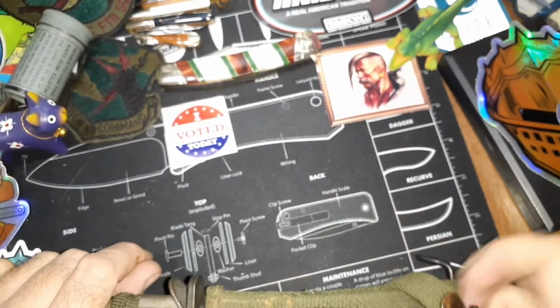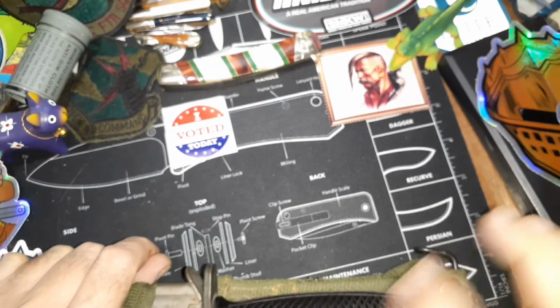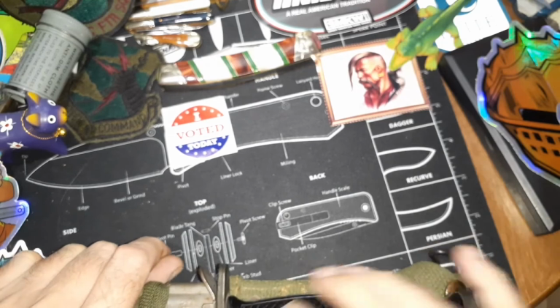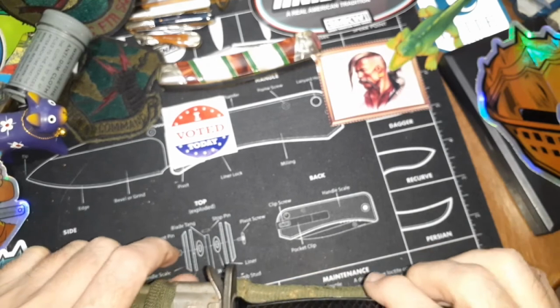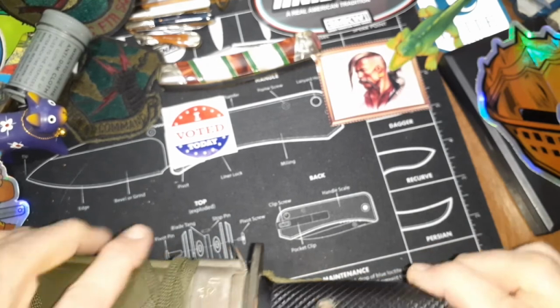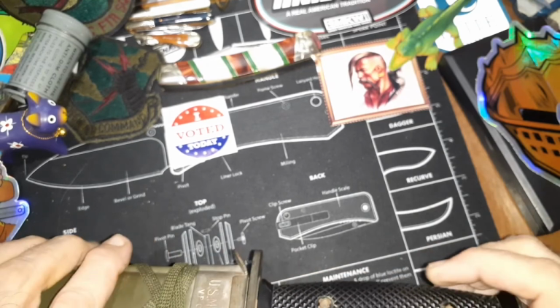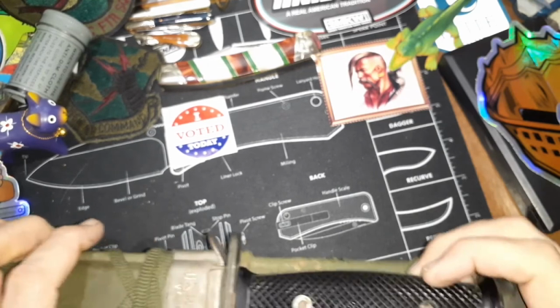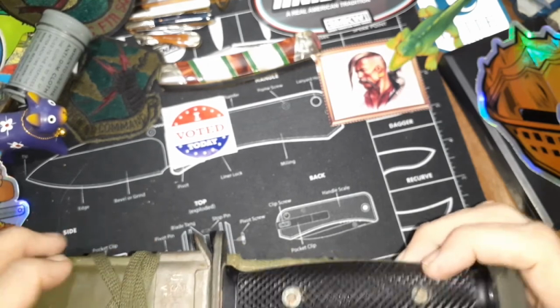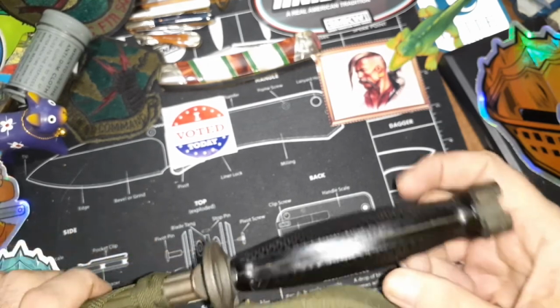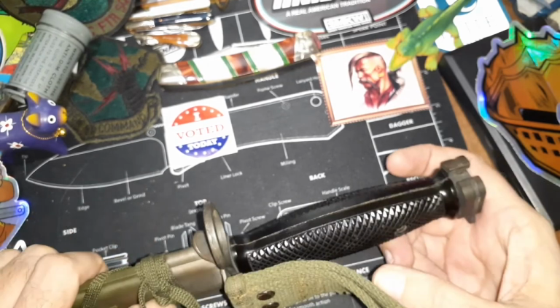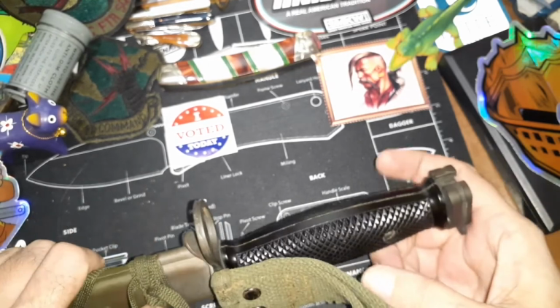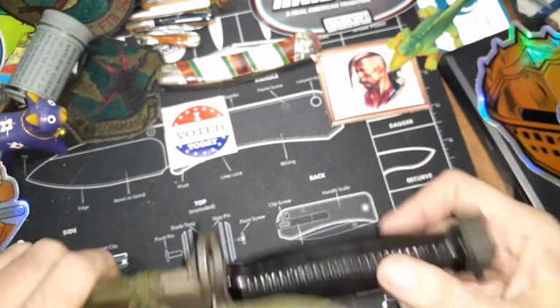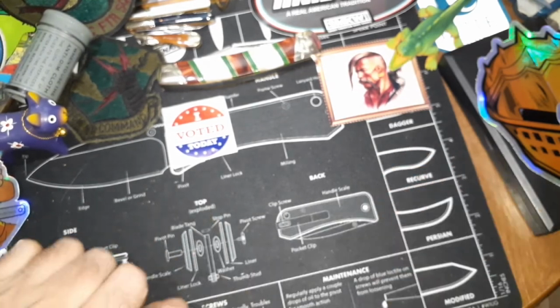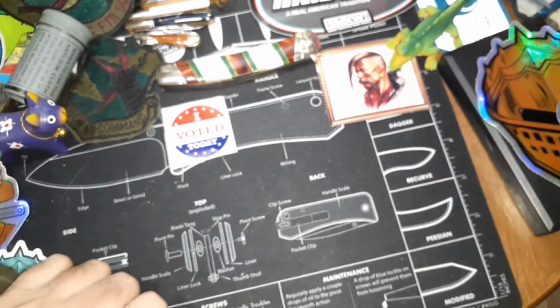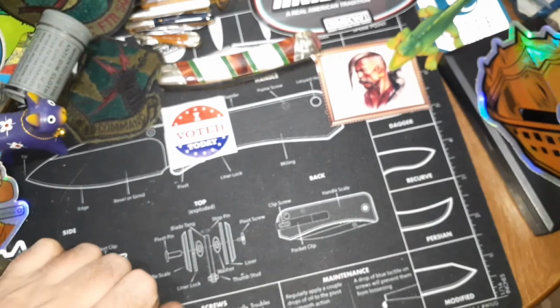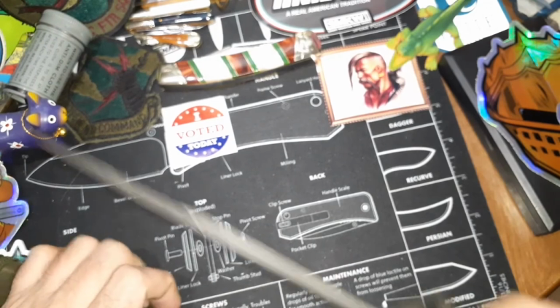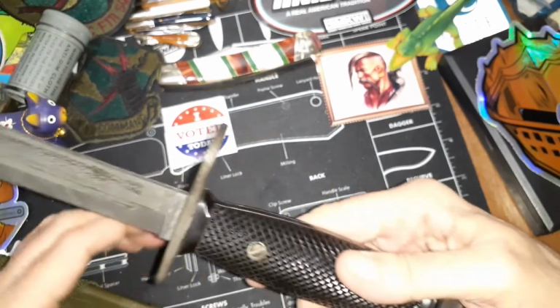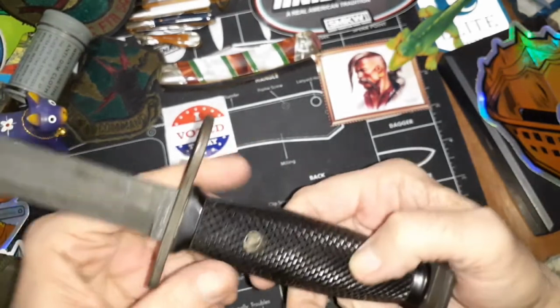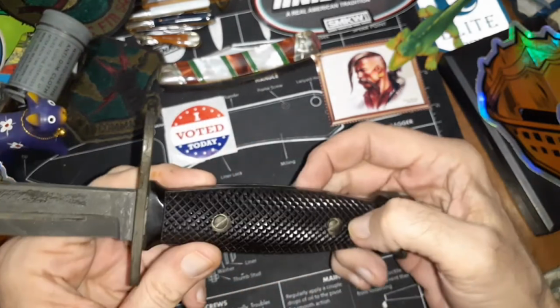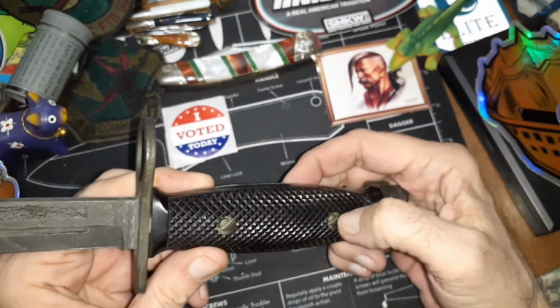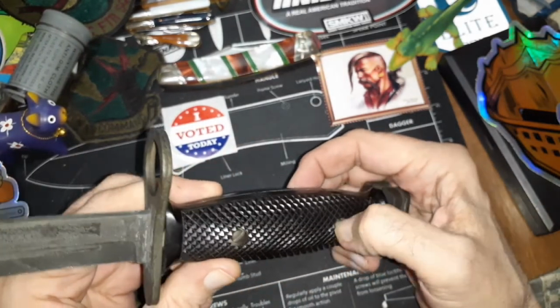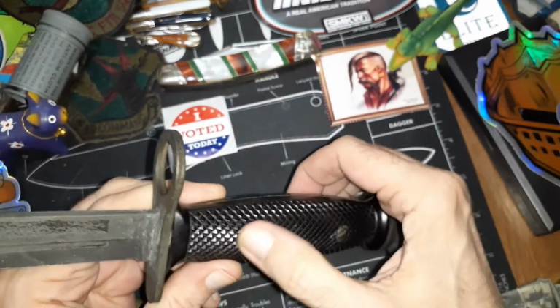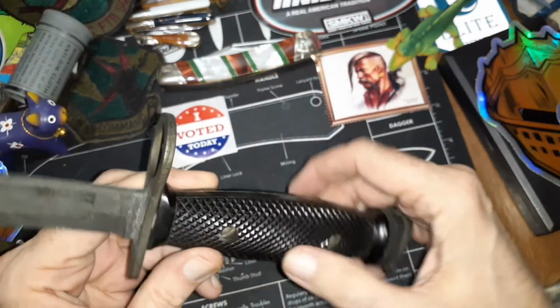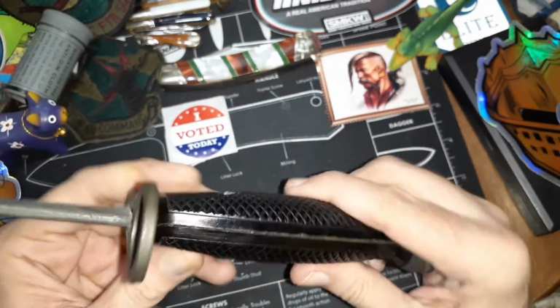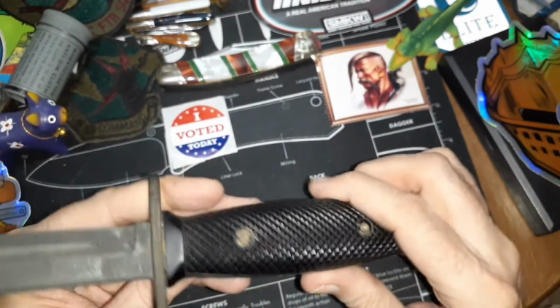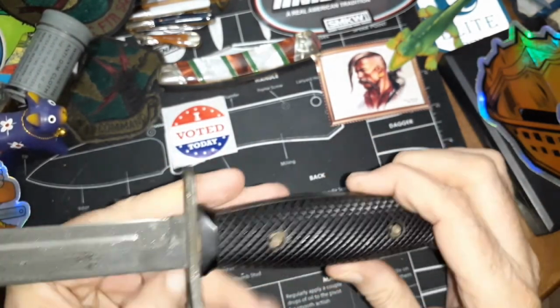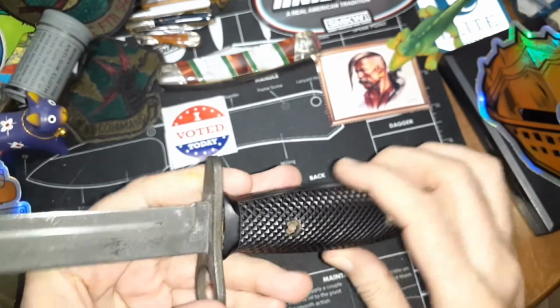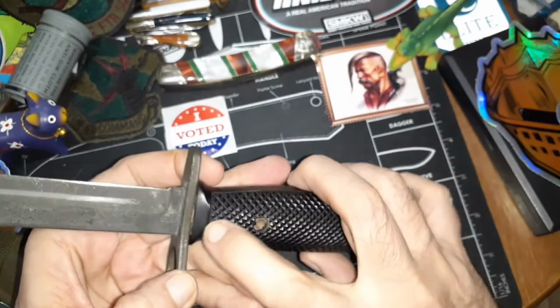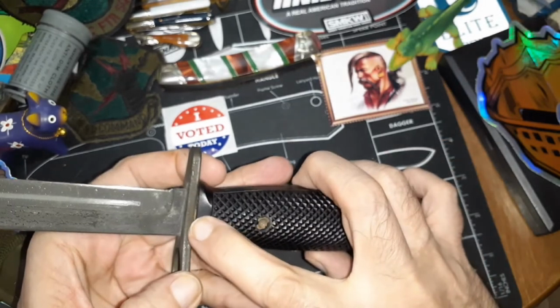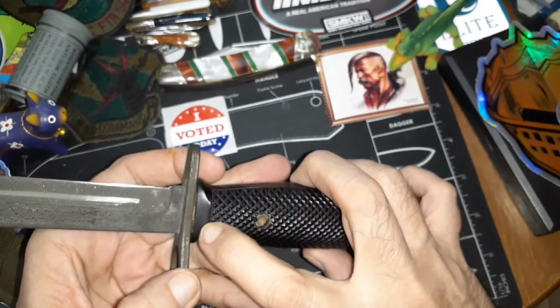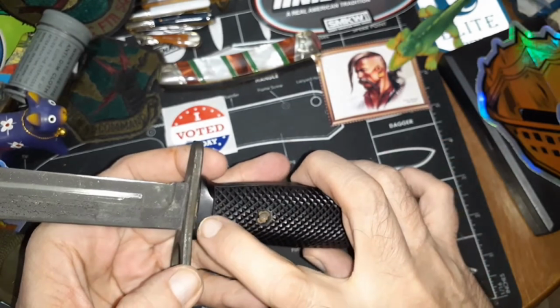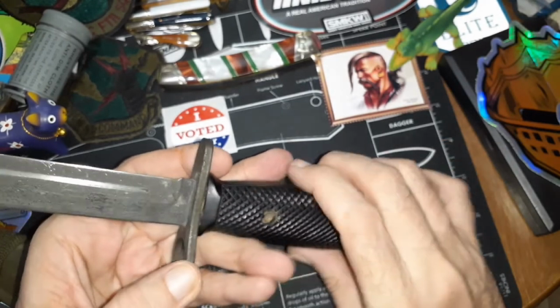It comes with a Parkerizing on it, and these covers here can be removed. I don't think I've removed them anytime recently. There's always just like a little gap right there on it.